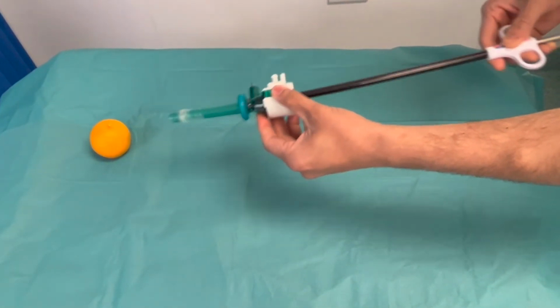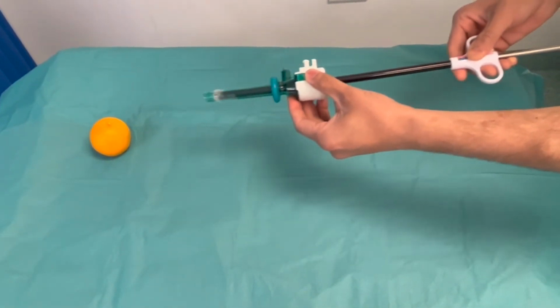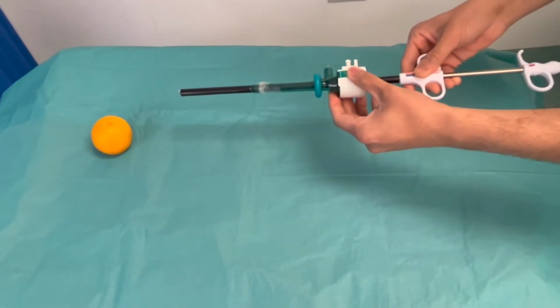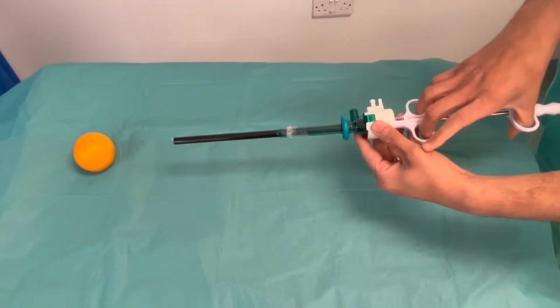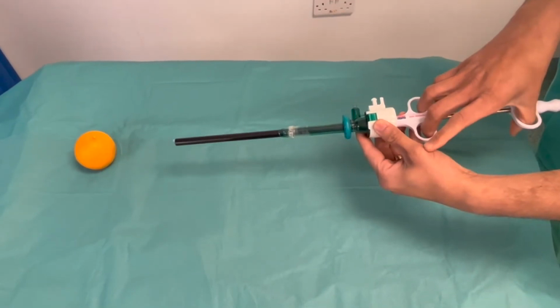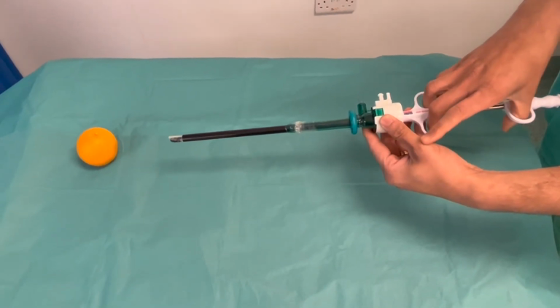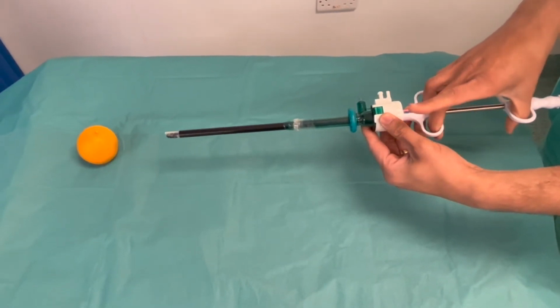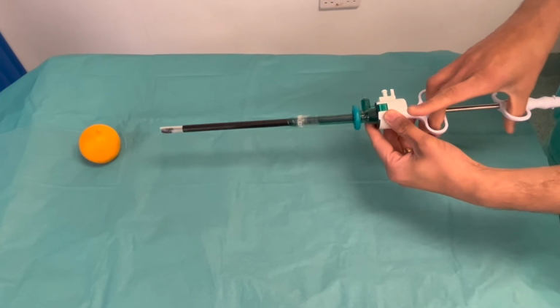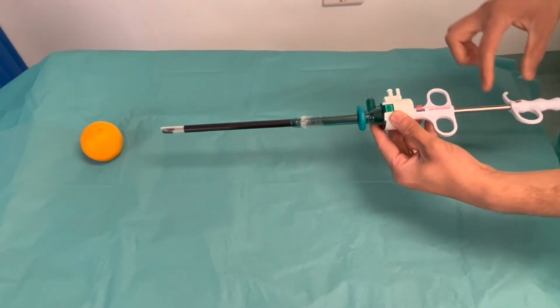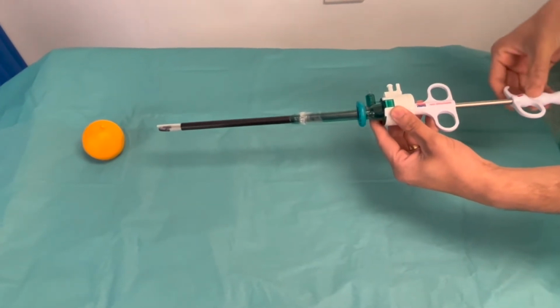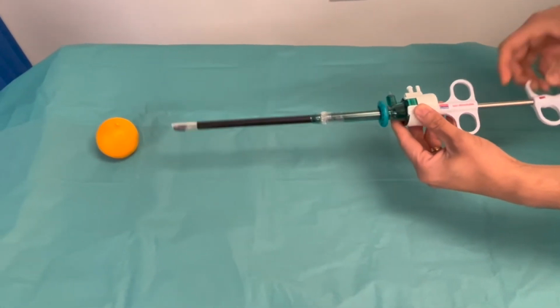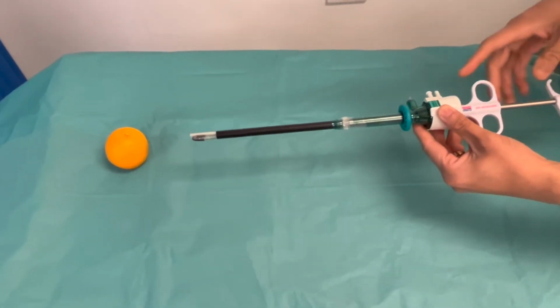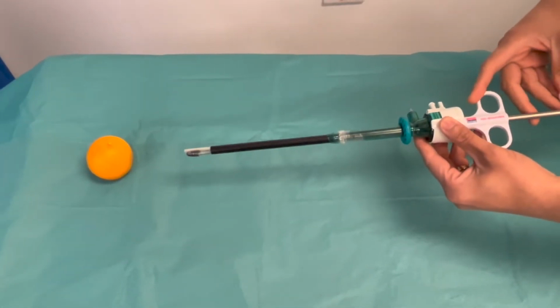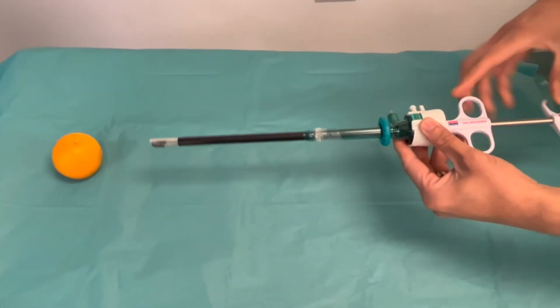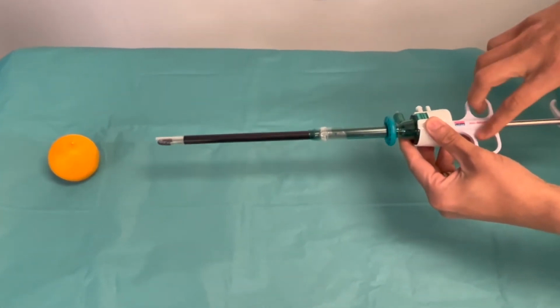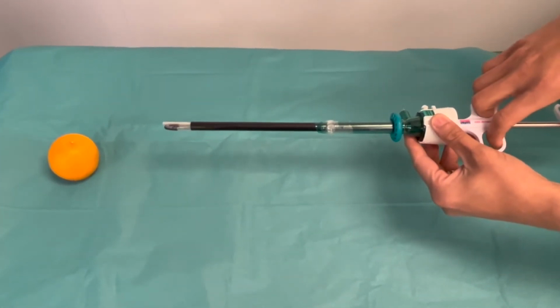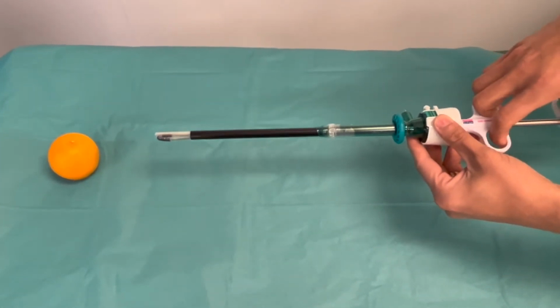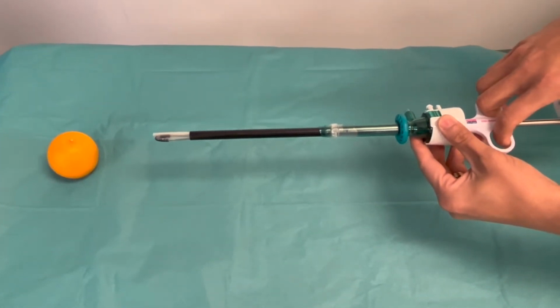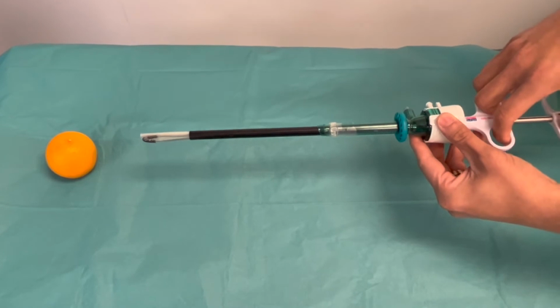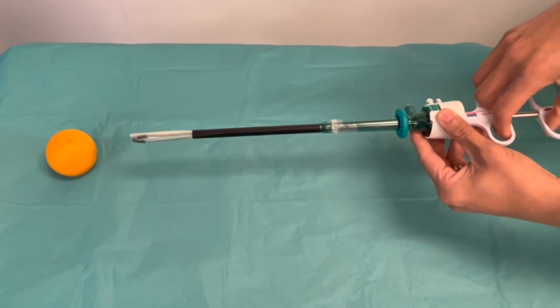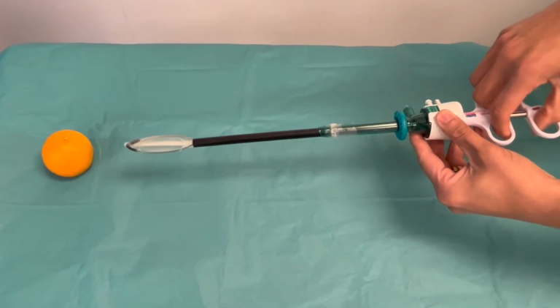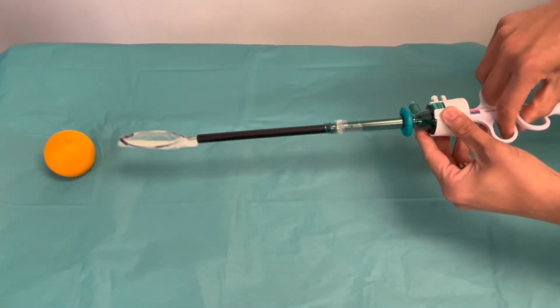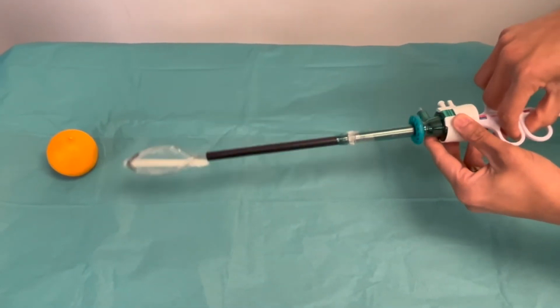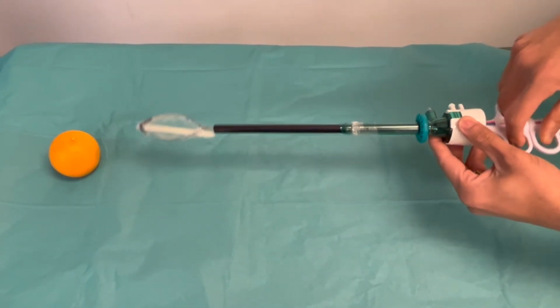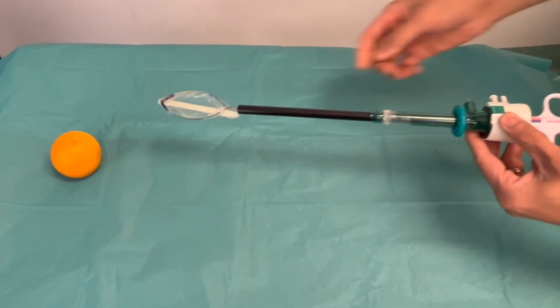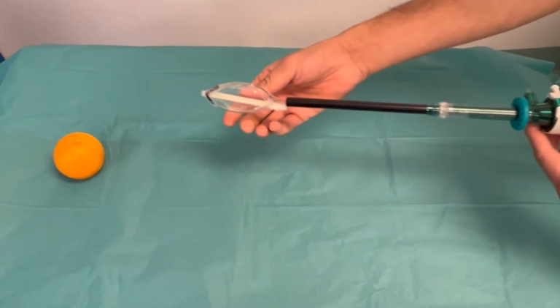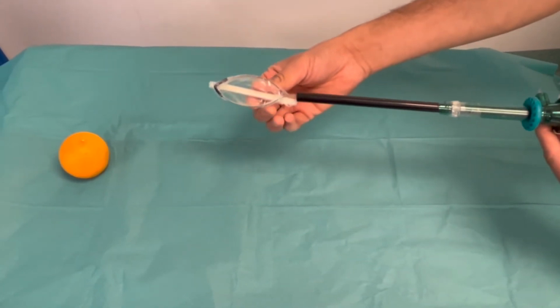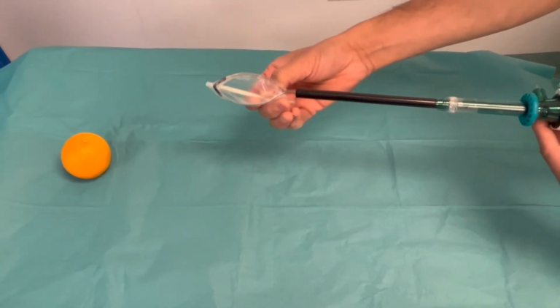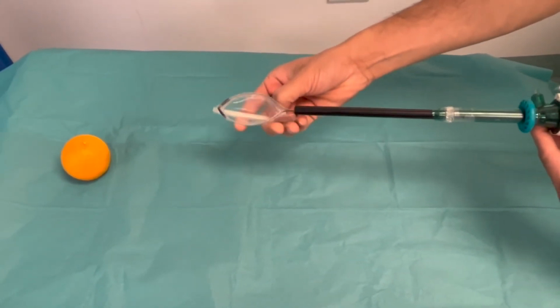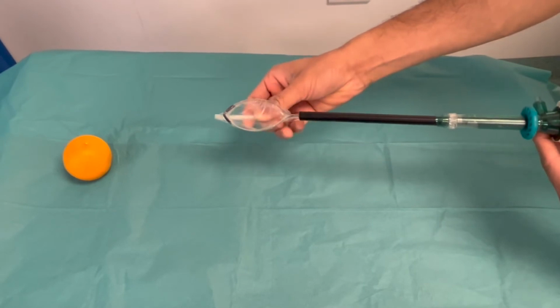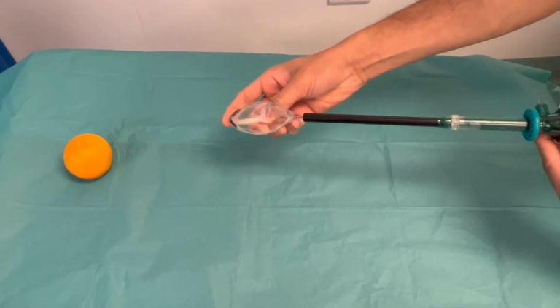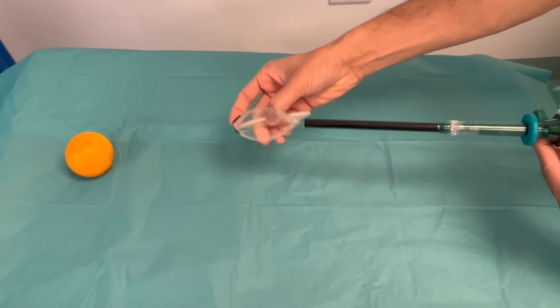After introducing the endobag, the trocar is pushed, making sure the markings are facing upwards. The bag with the mouth end then opens in the peritoneal cavity.